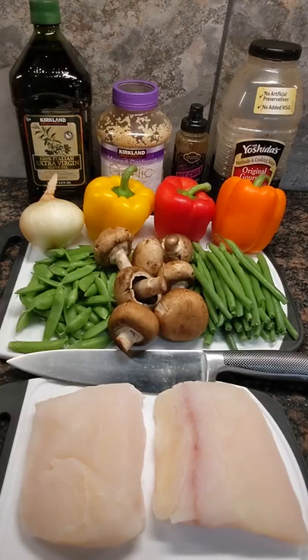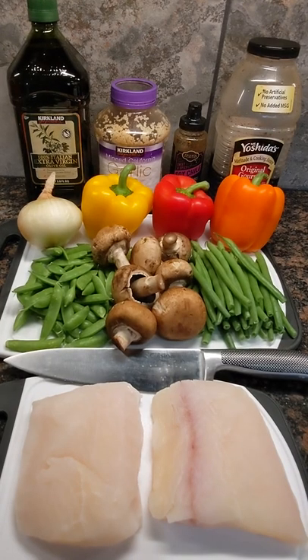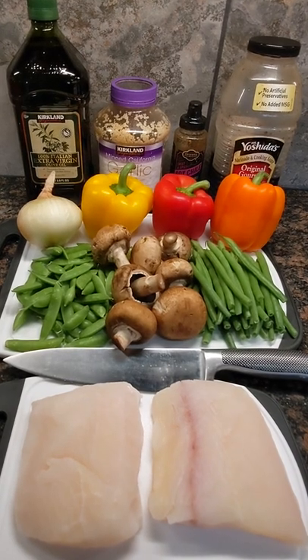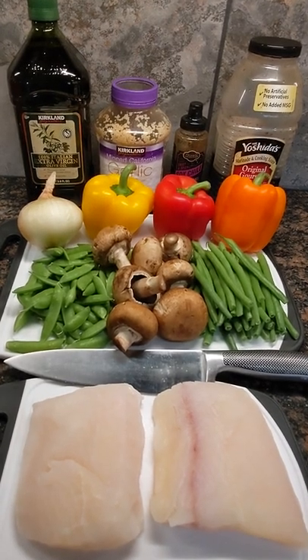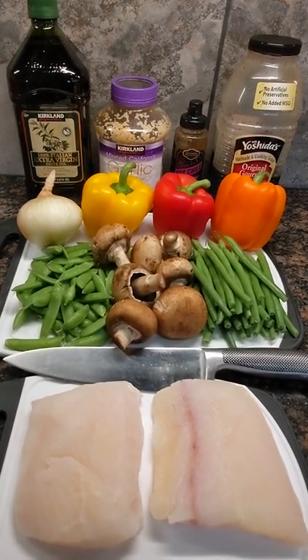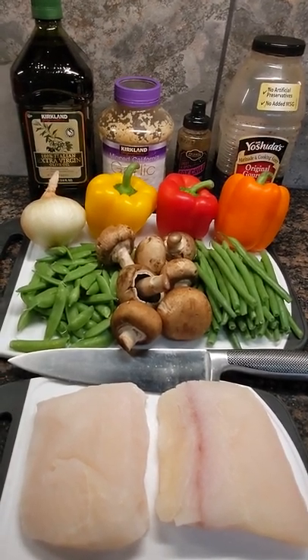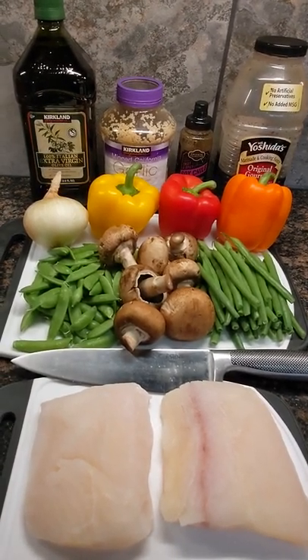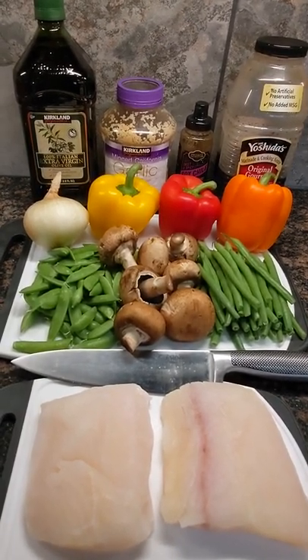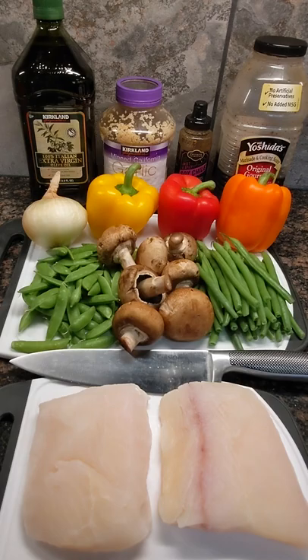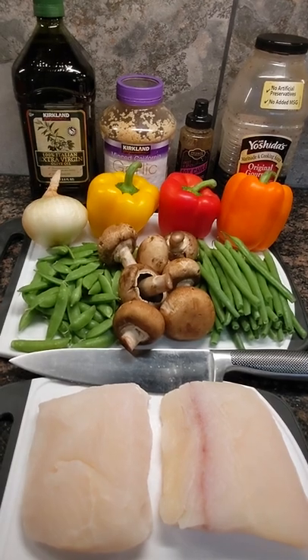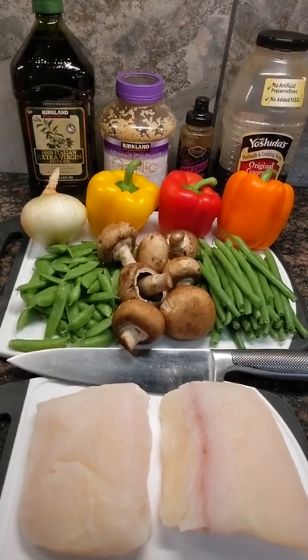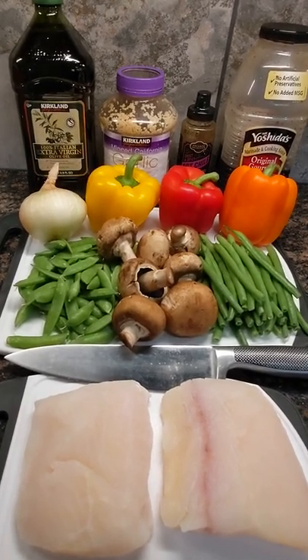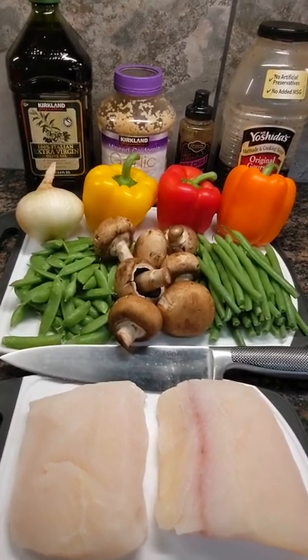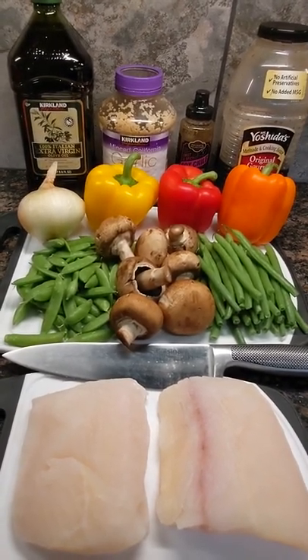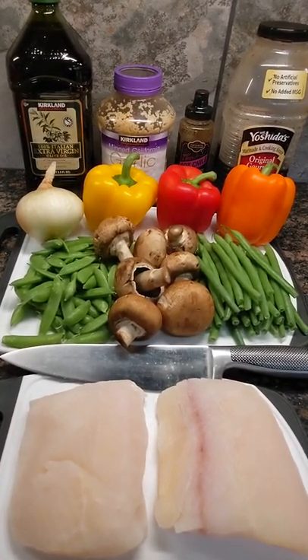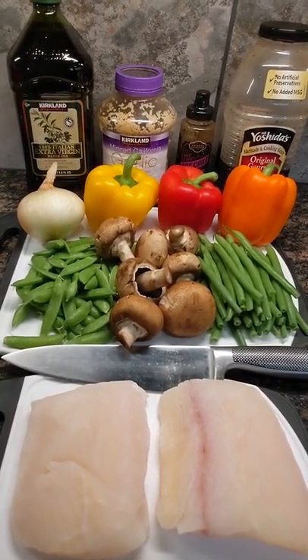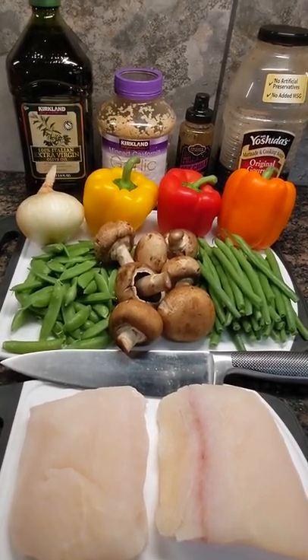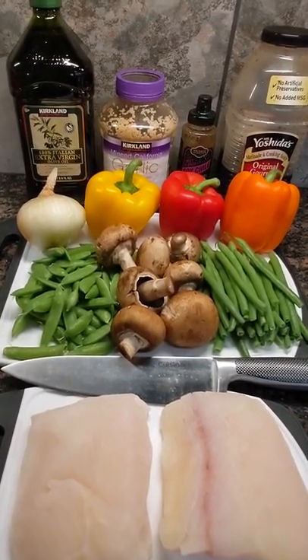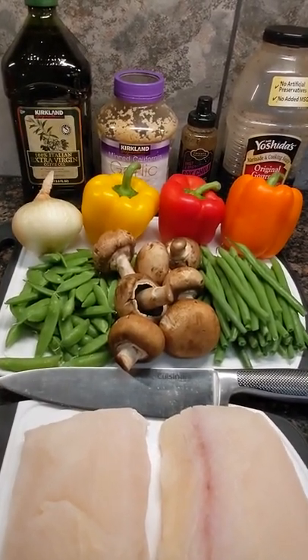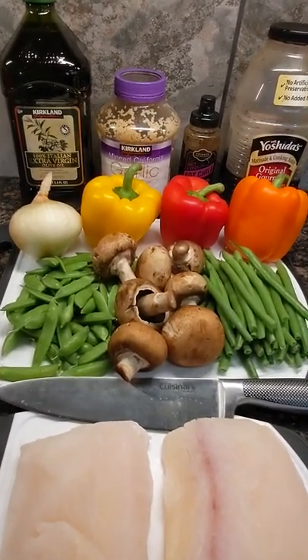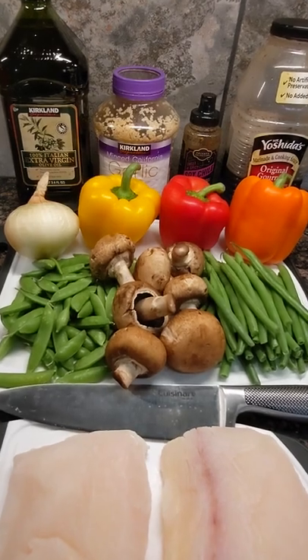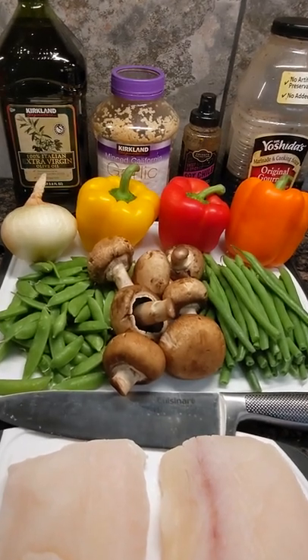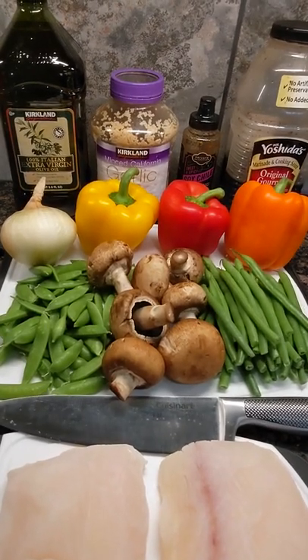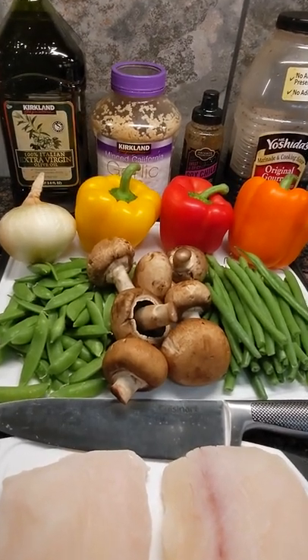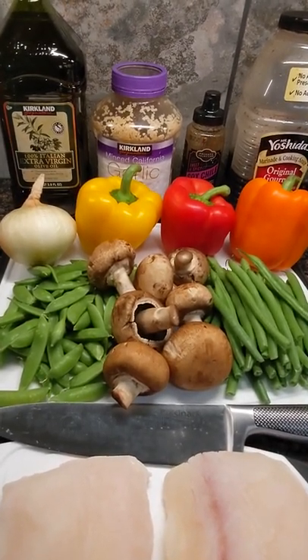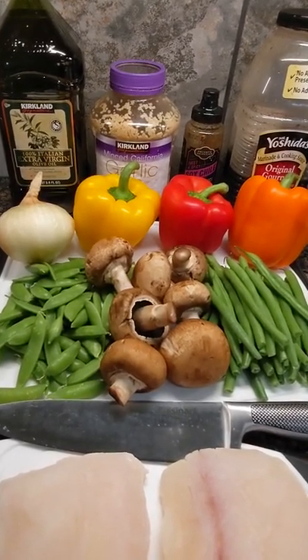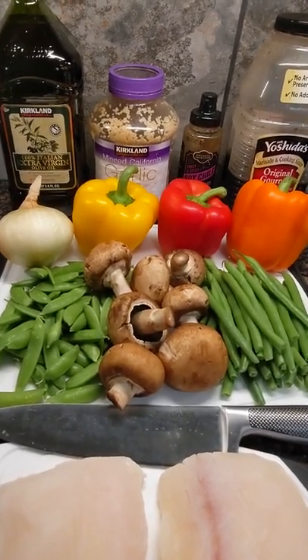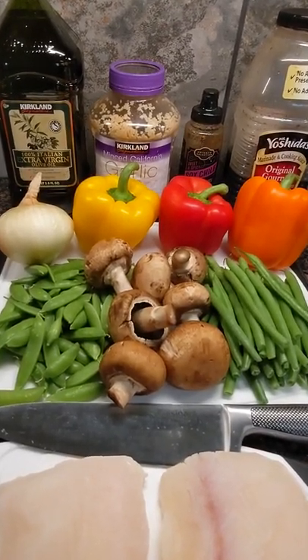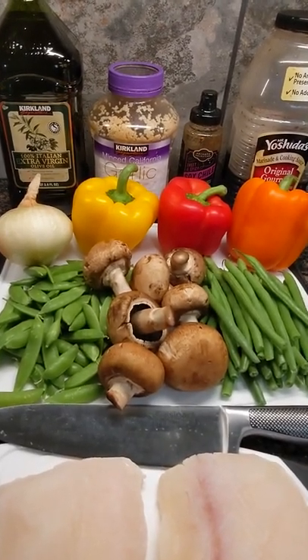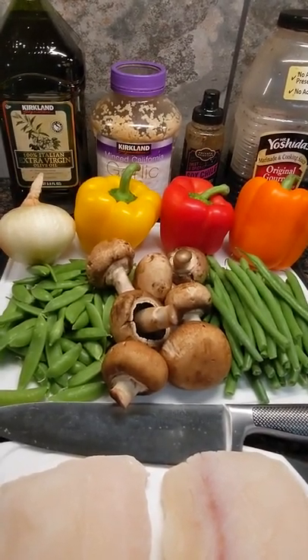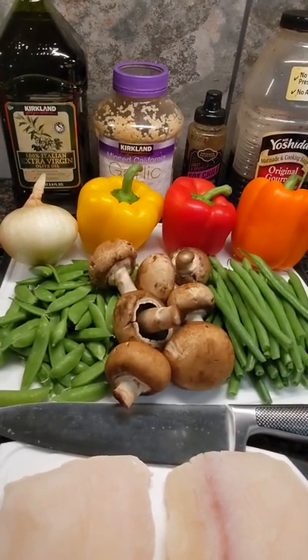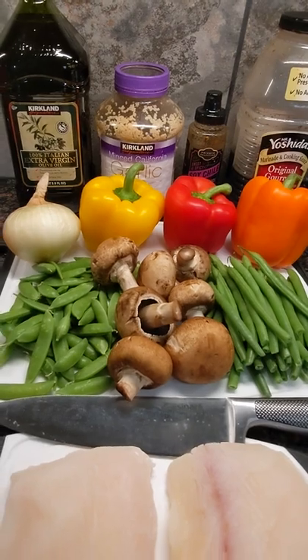Hey, what's up guys, Captain Zach here. Got a real treat for you today — some halibut stir fry. We'll start with two fresh halibut fillets, cut those into one-inch cubes and set them aside. Then we'll chop up these vegetables: a sweet onion, some peppers, snap peas, baby portobello mushrooms, and some green beans.